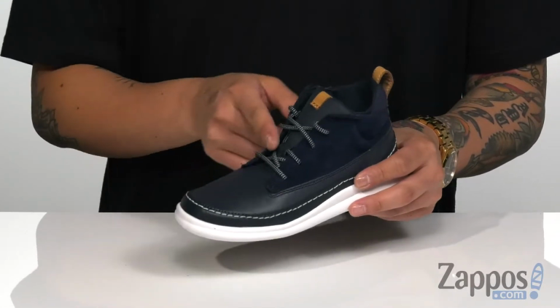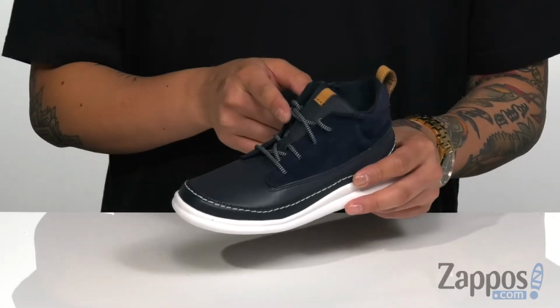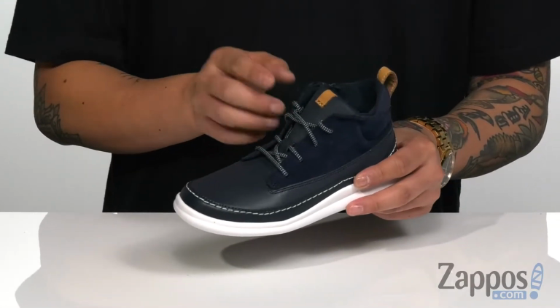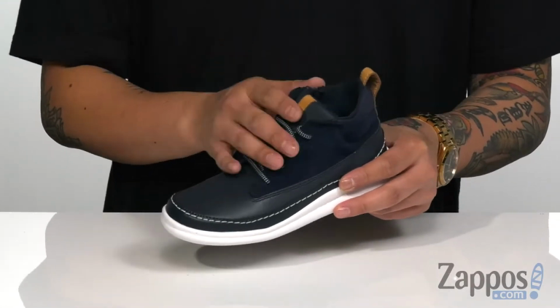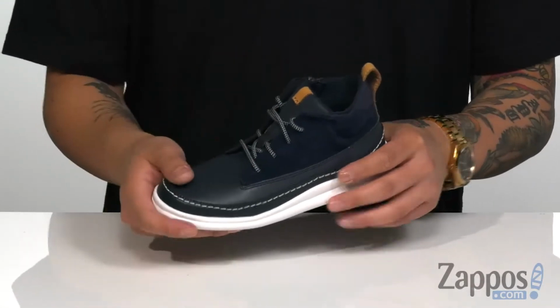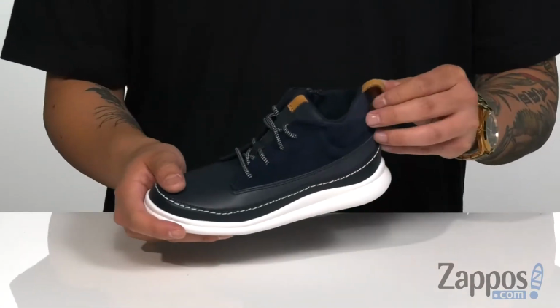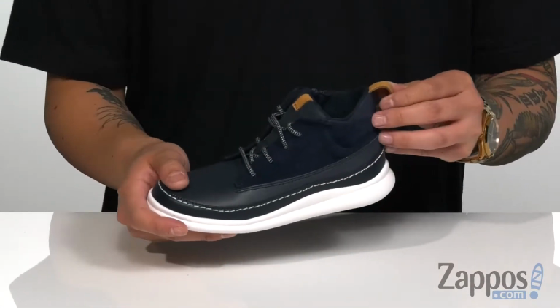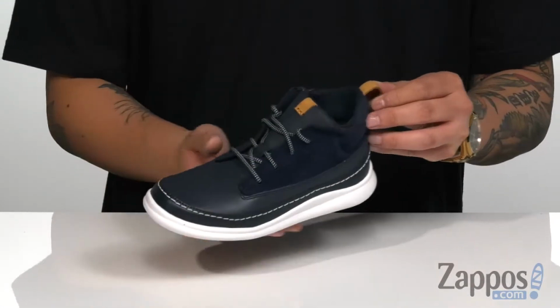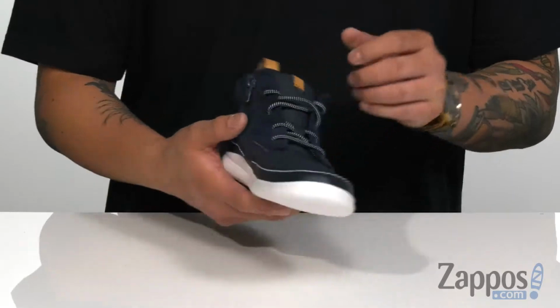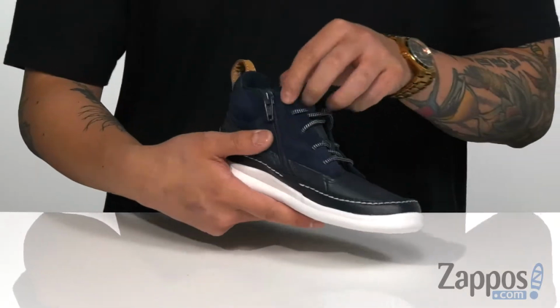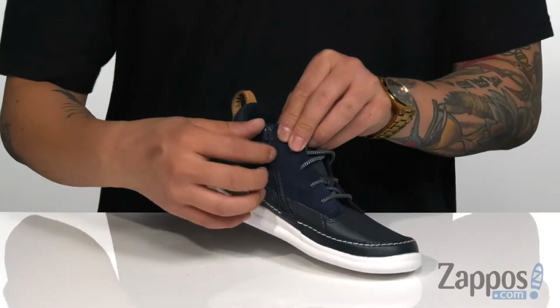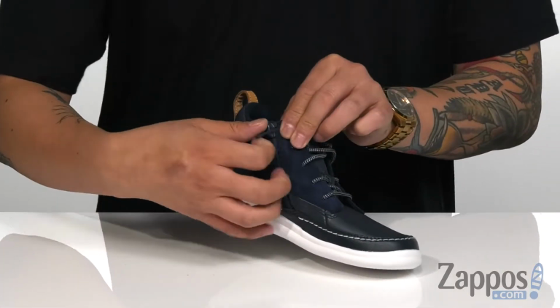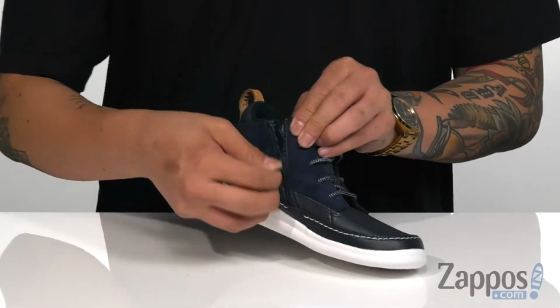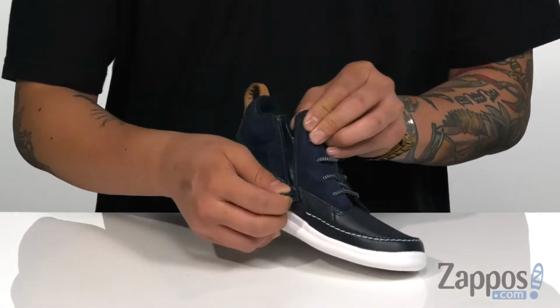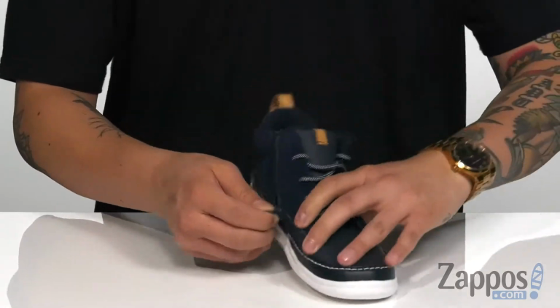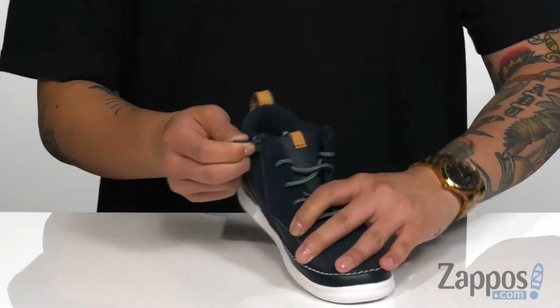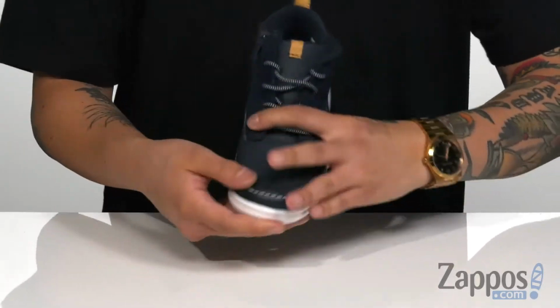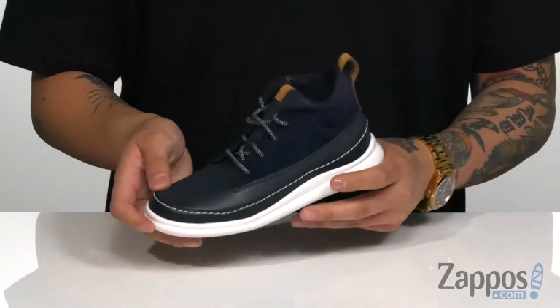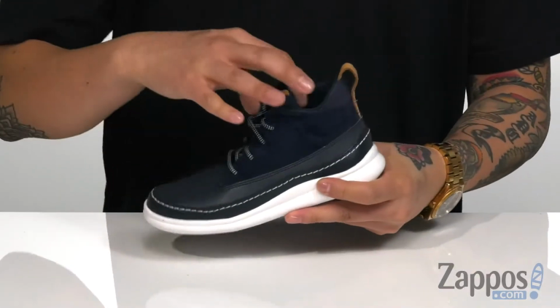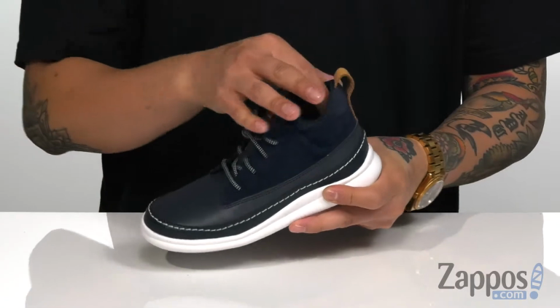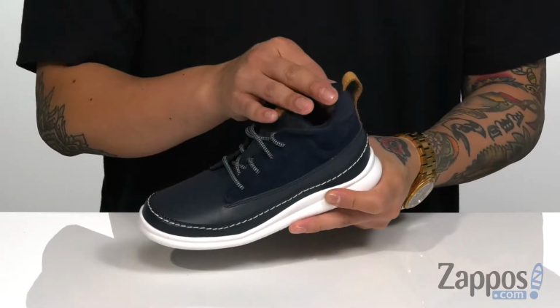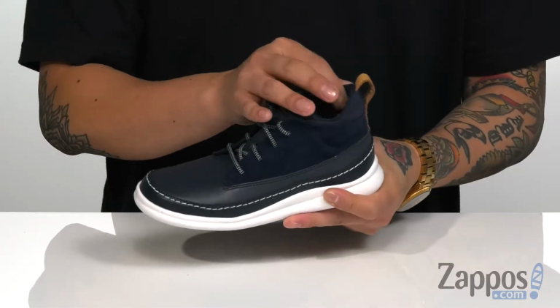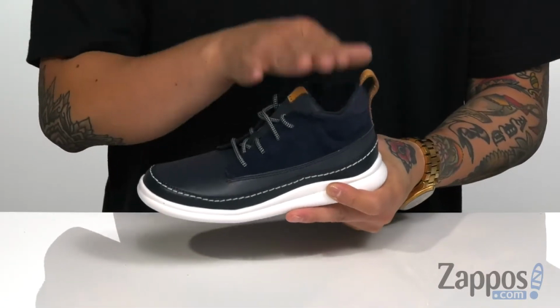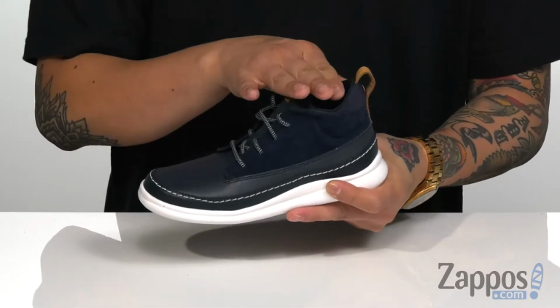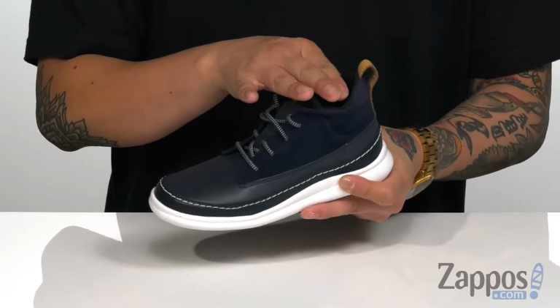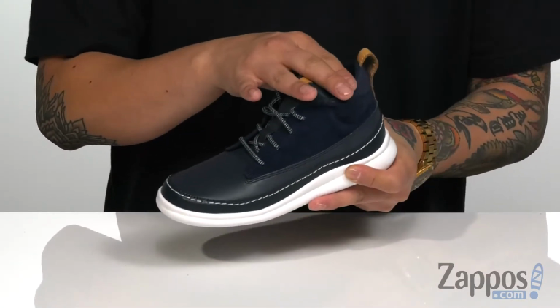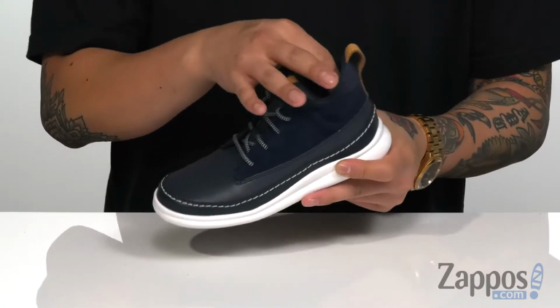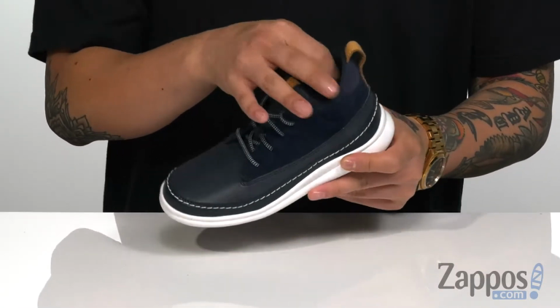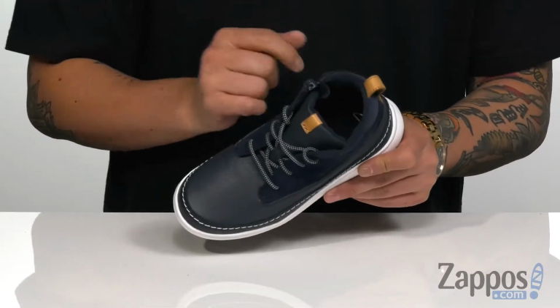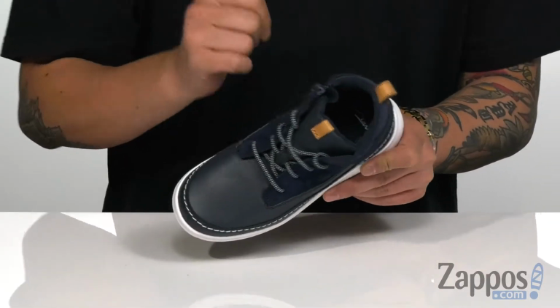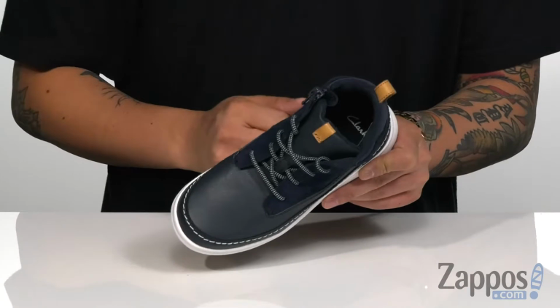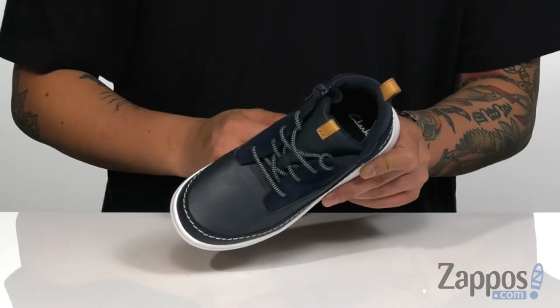A traditional lace-up design provides a secure fit with a pull tab for easy on and off. They've even thrown in an inside zipper that's gonna help with the easy on and off as well. Padding on the tongue and collar for additional comfort. The mid-cut provides excellent ankle support, with a soft fabric lining and a cushioned footbed to keep them comfortable.